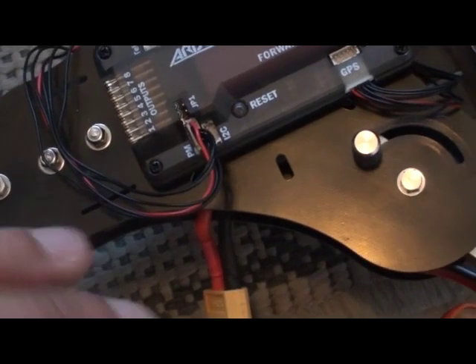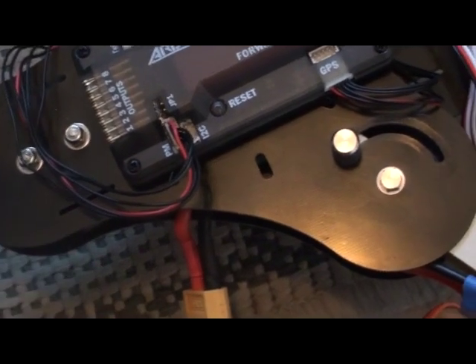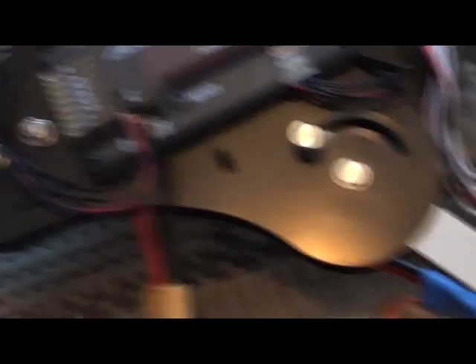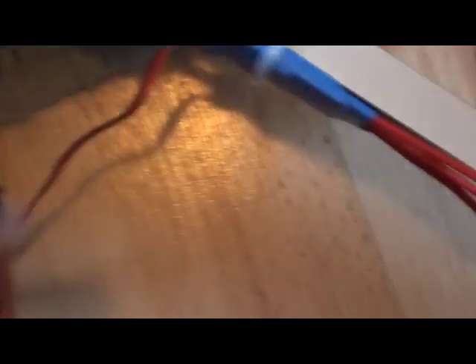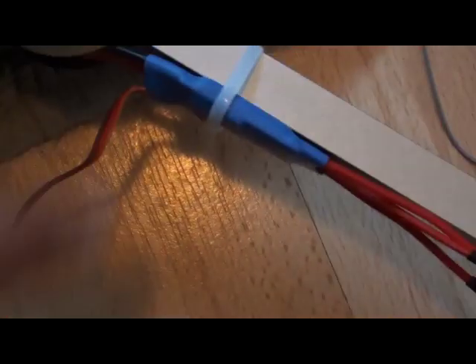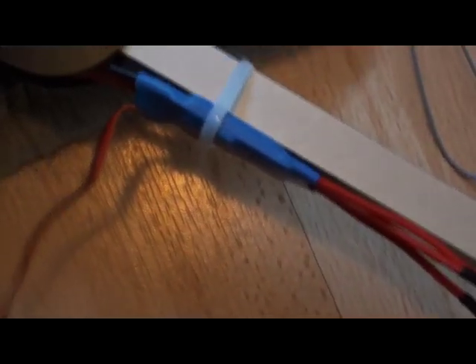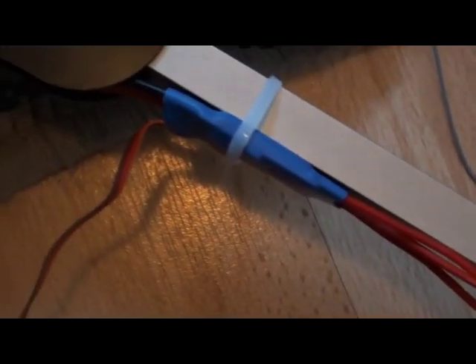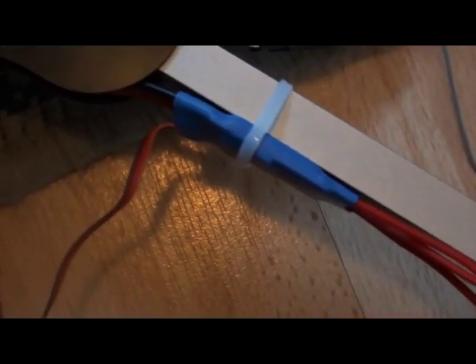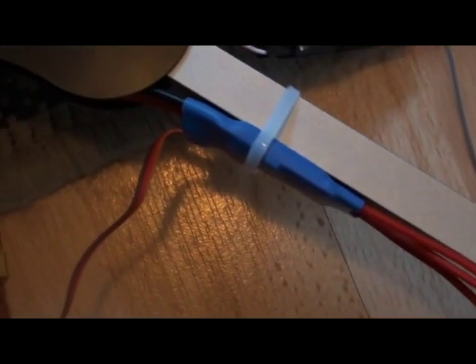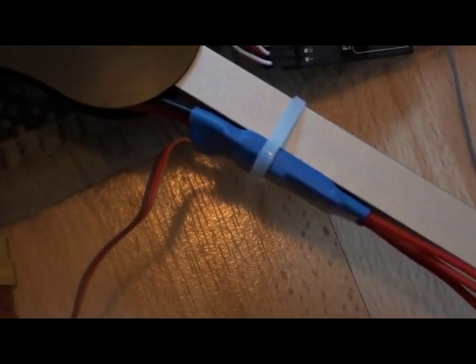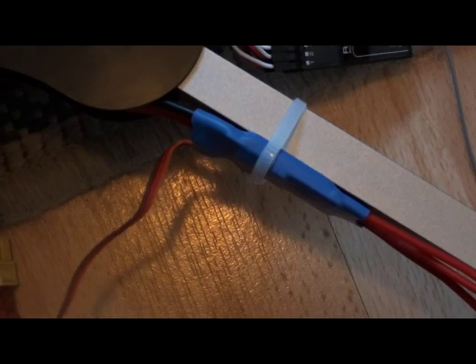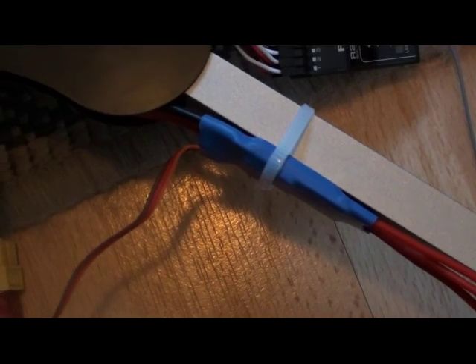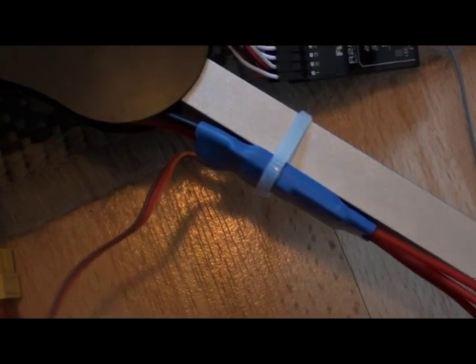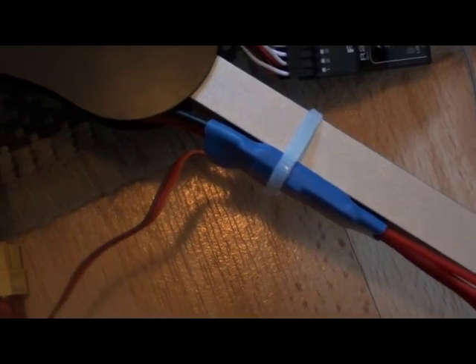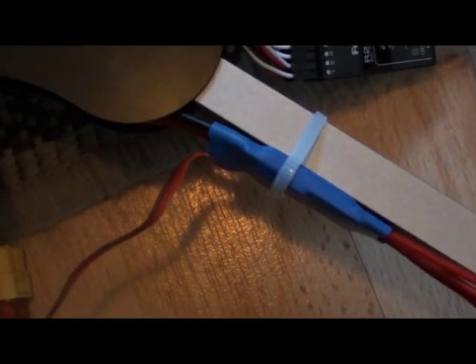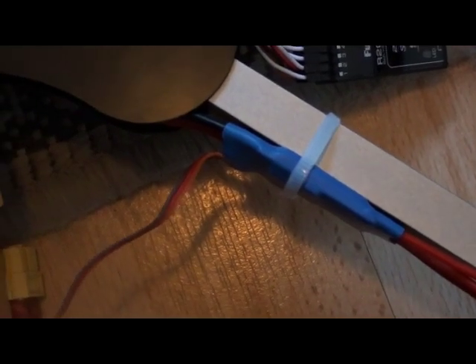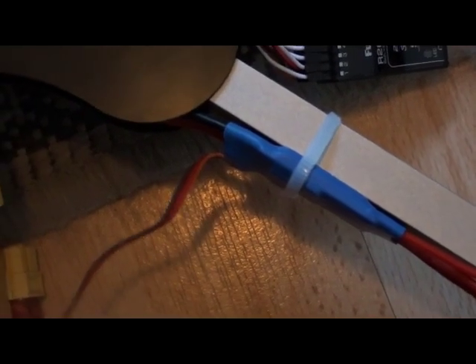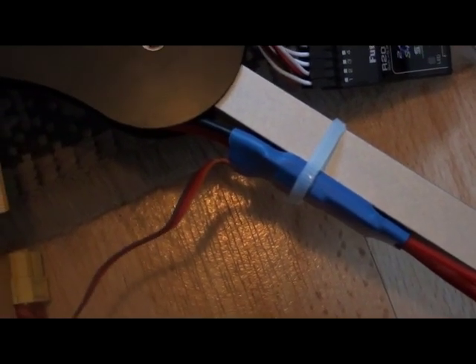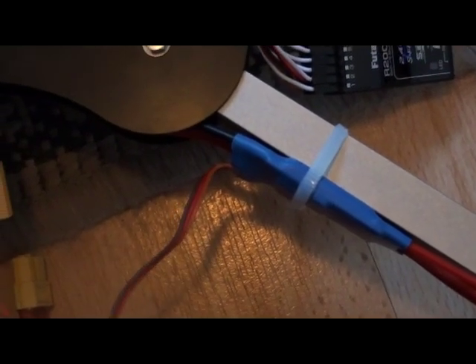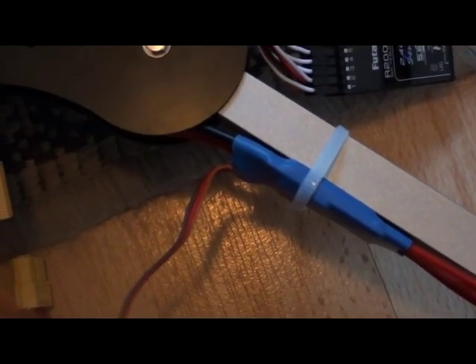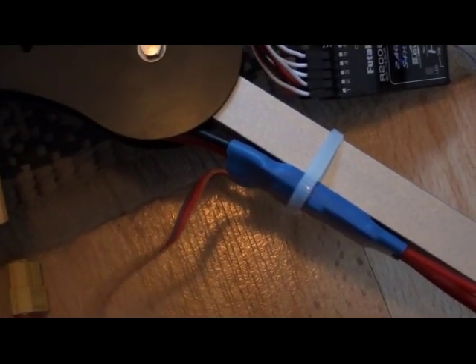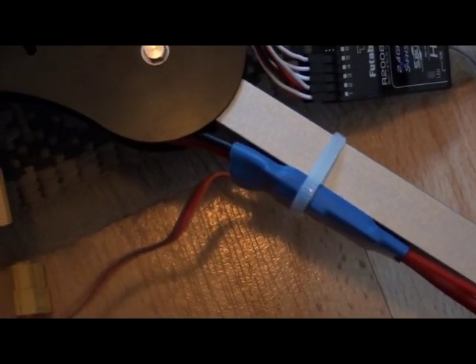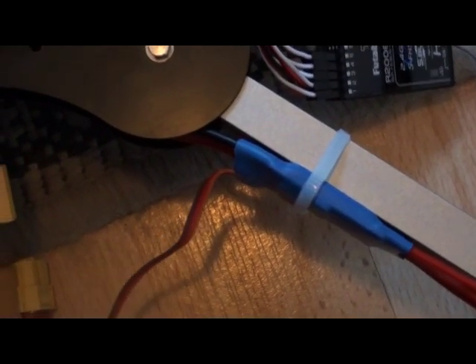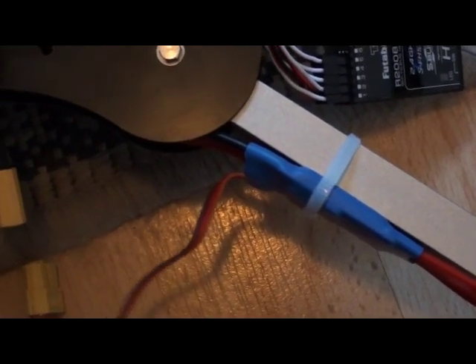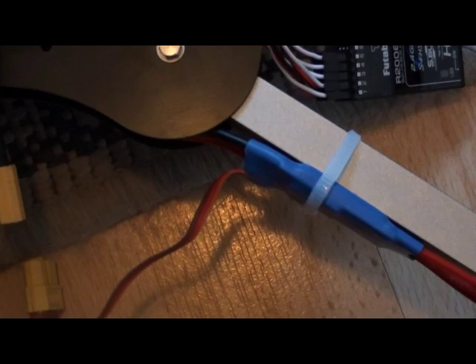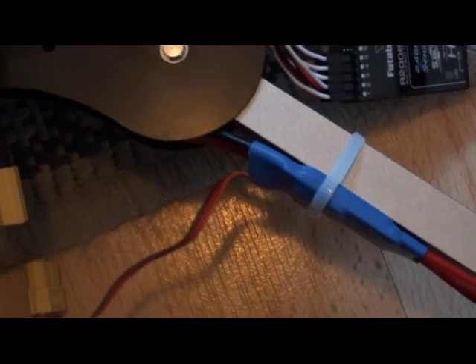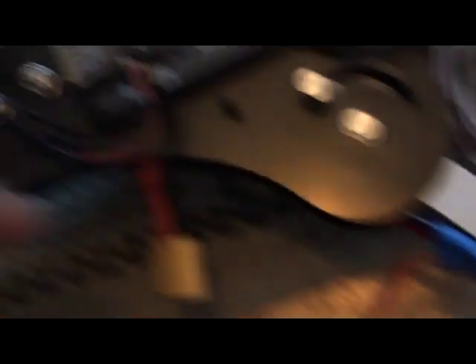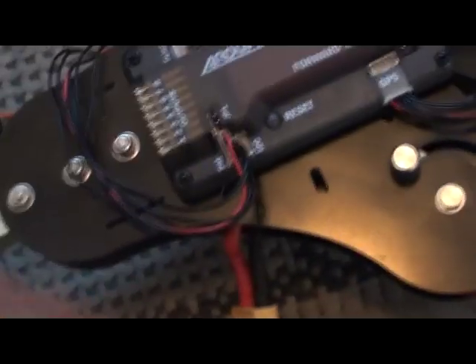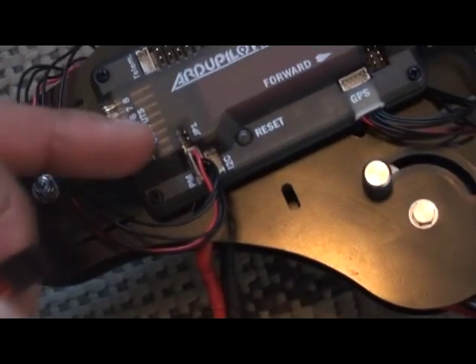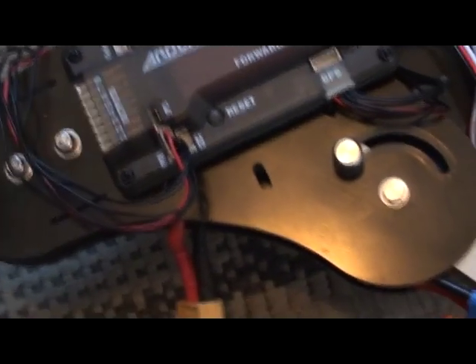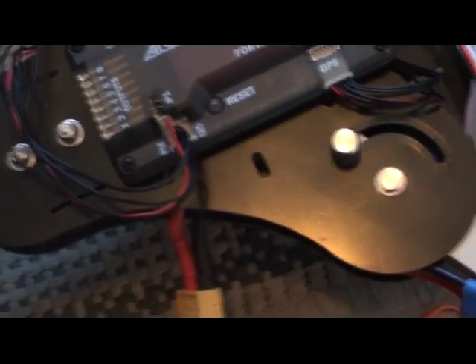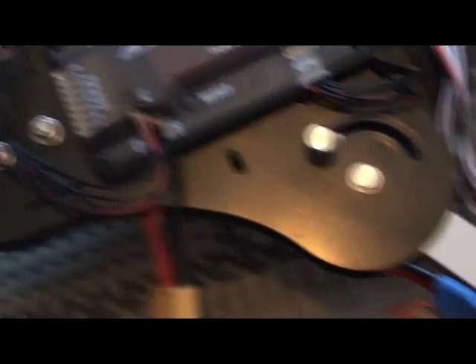If you have the opto type ESCs — those that do not have a BEC 5 volt power output — you can also just connect them without worrying.